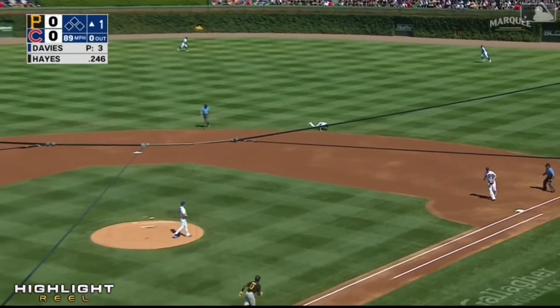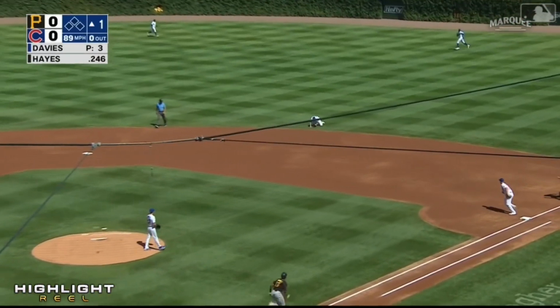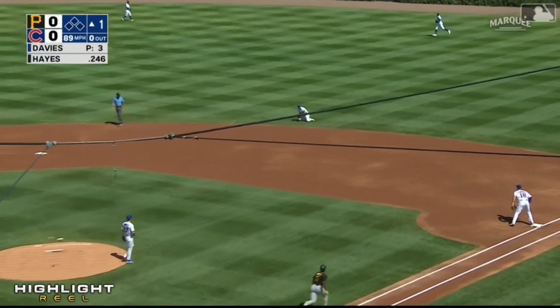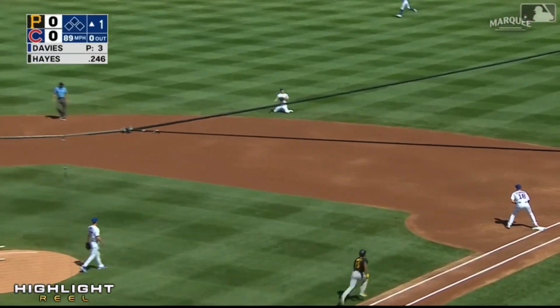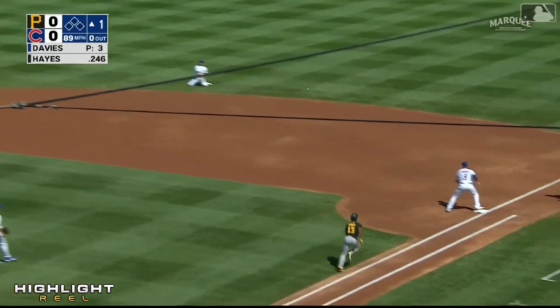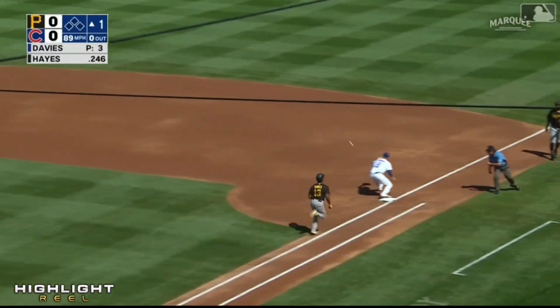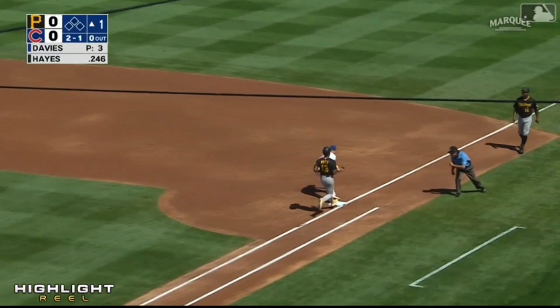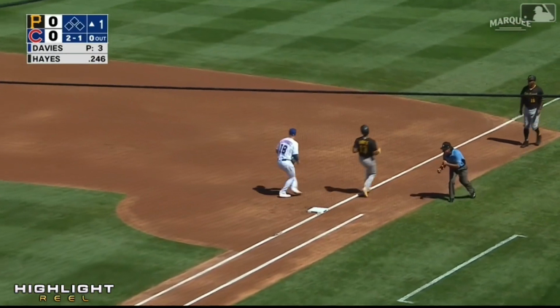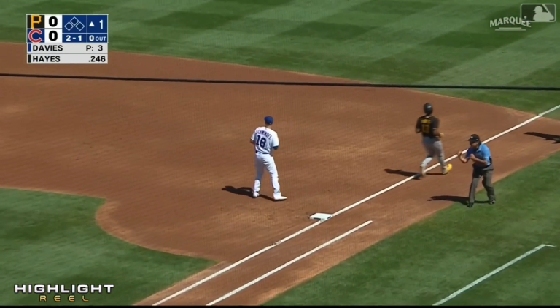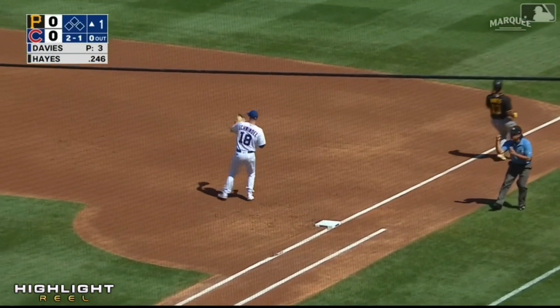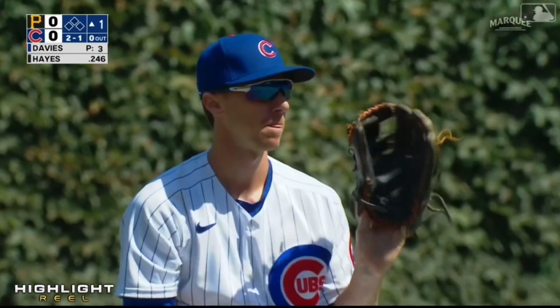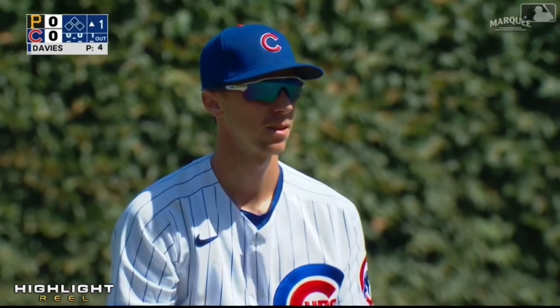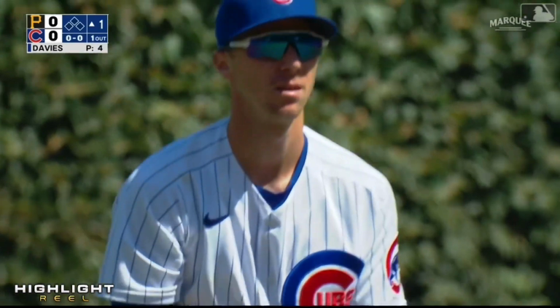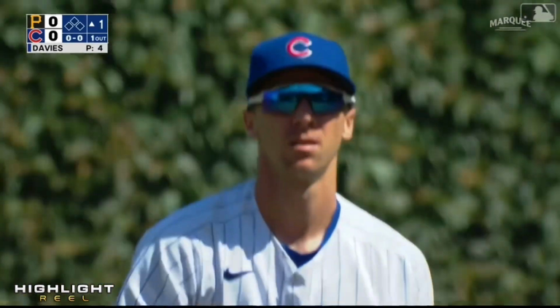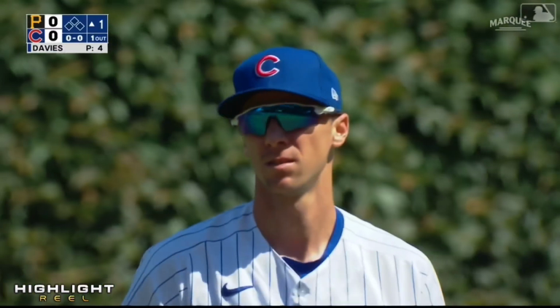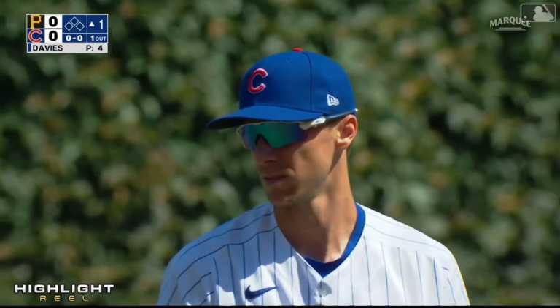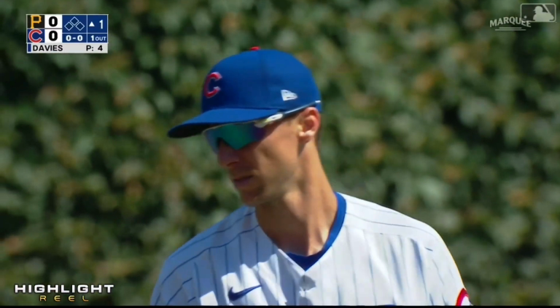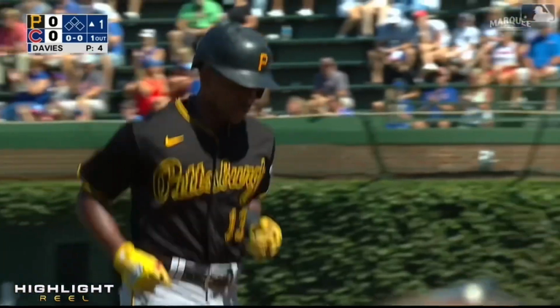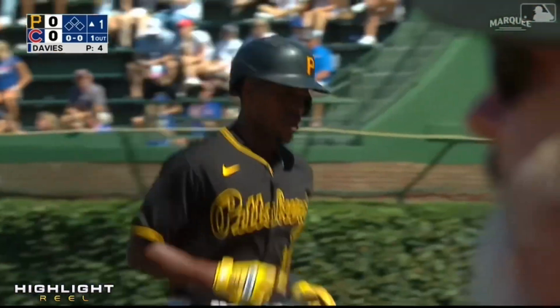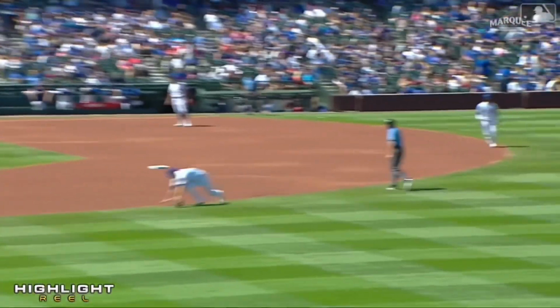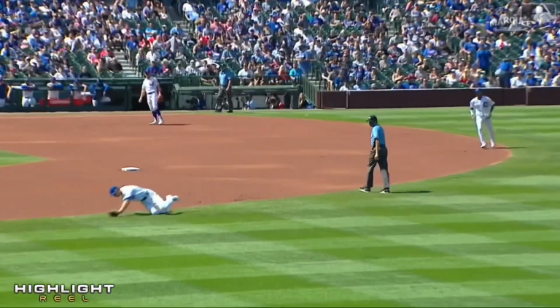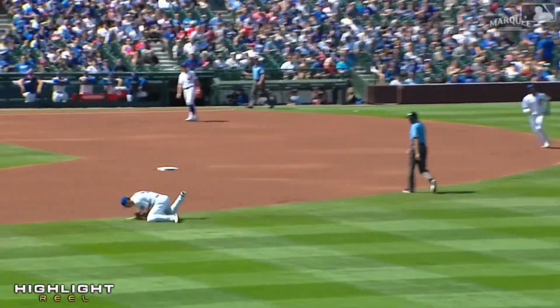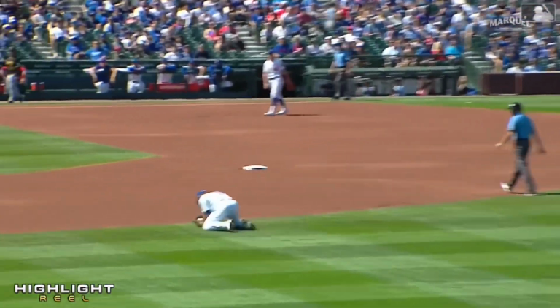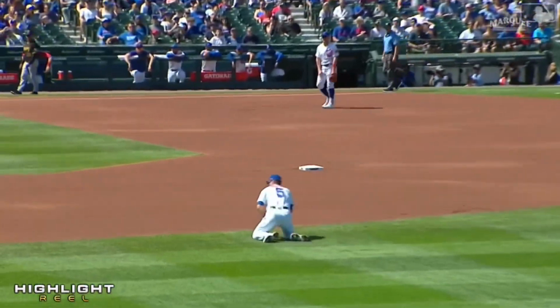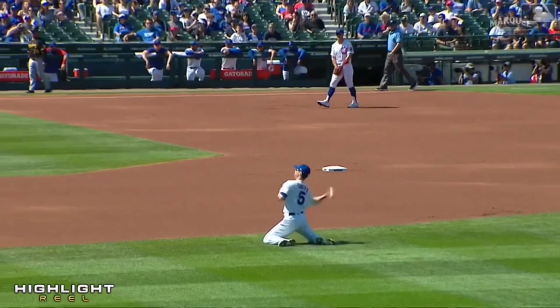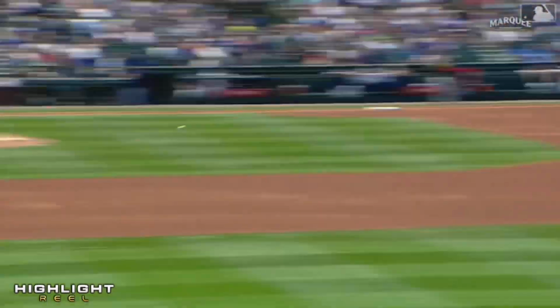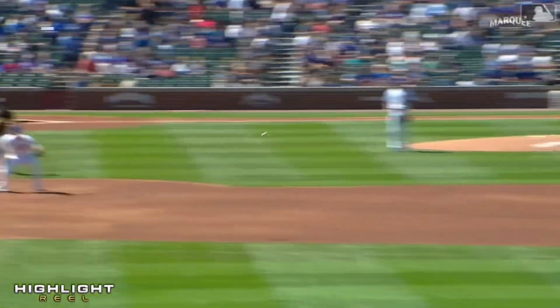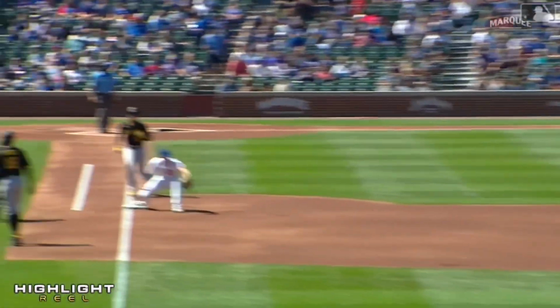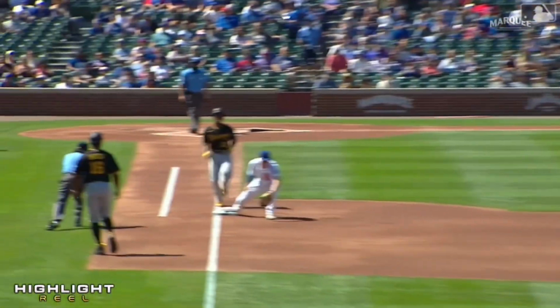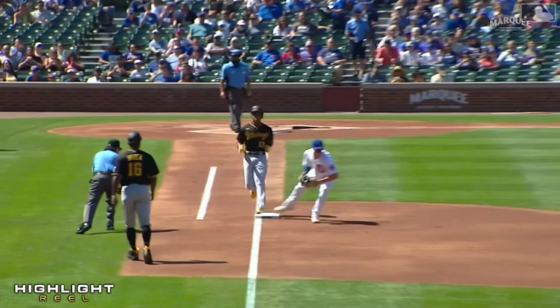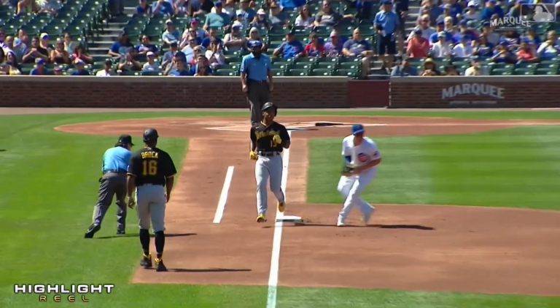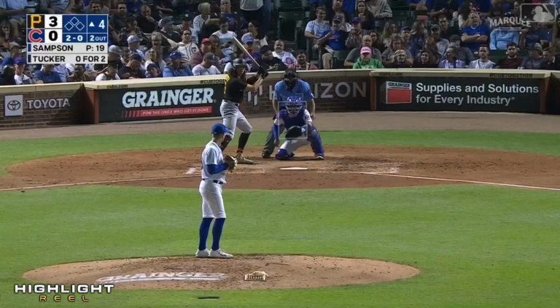Hayes — hard shot — Duffy gets down to it, over to first one down. You tell your pitcher: be aggressive, throw strikes, let your defense work for you. It's always nice when you get positive feedback when they put it in play.